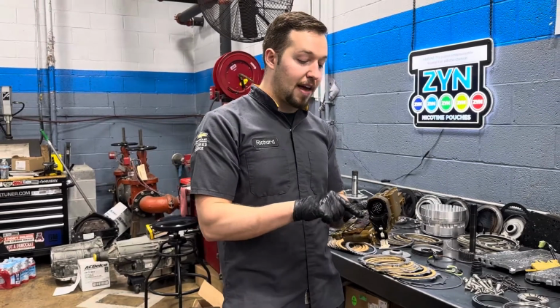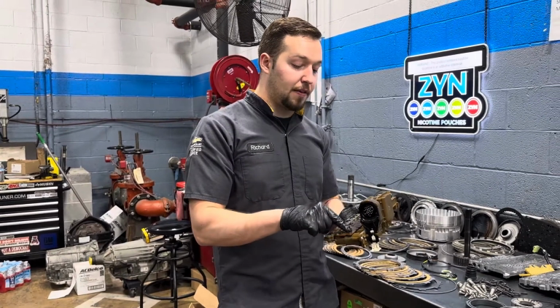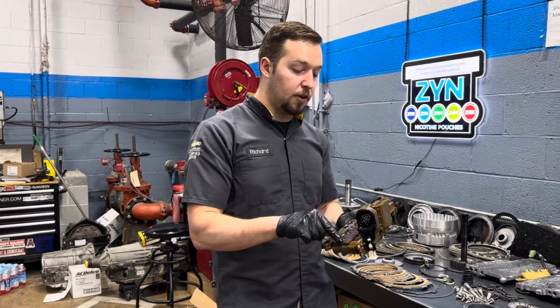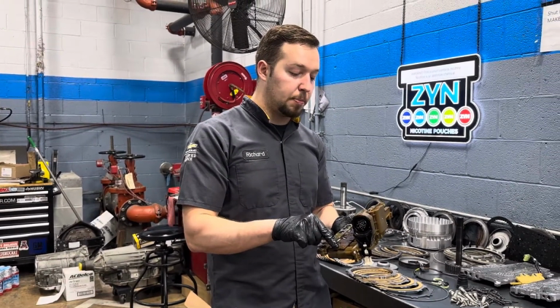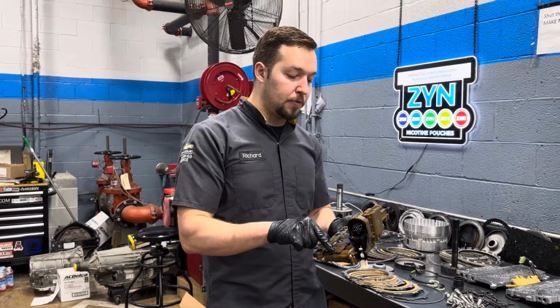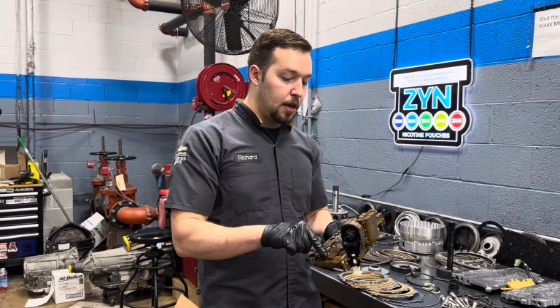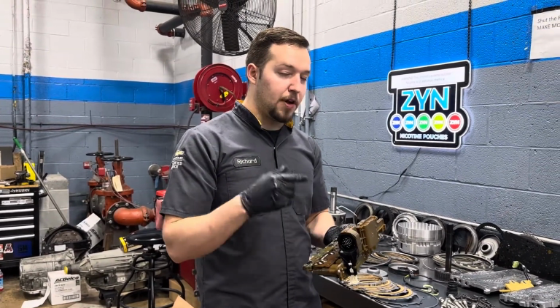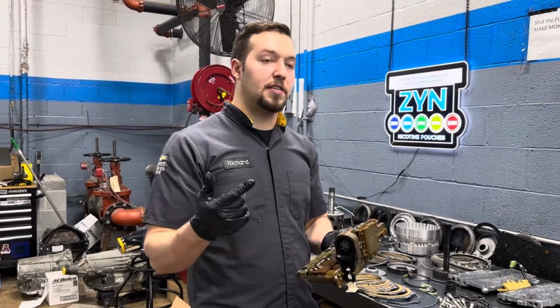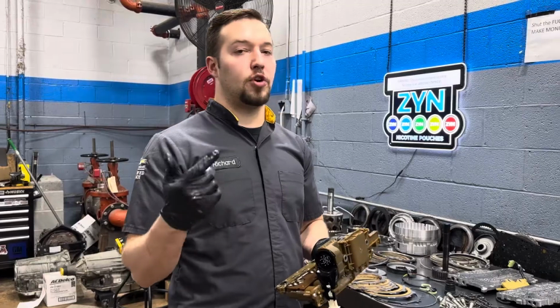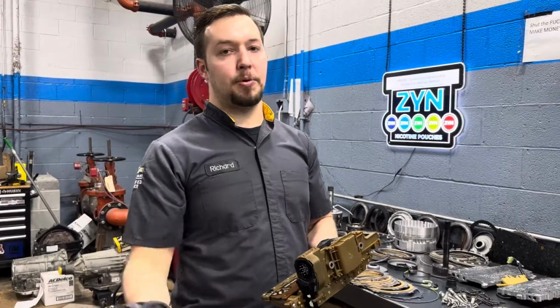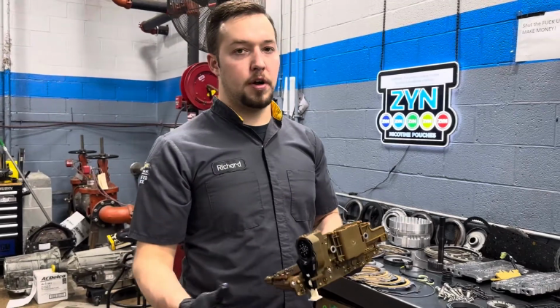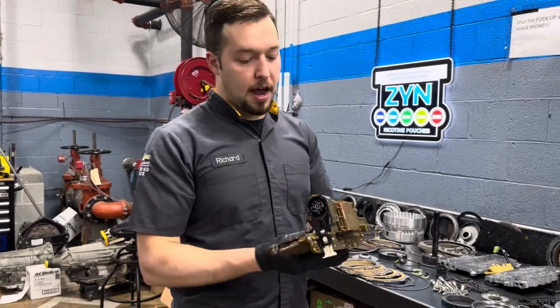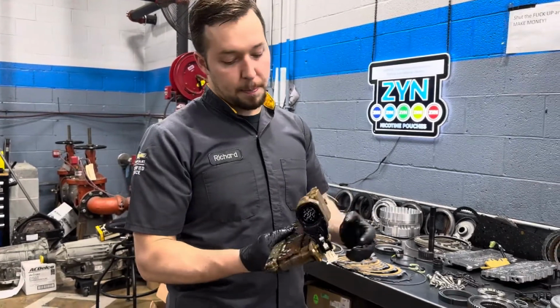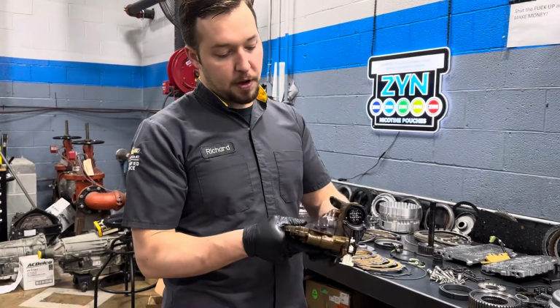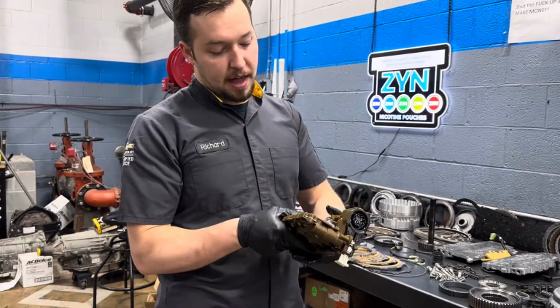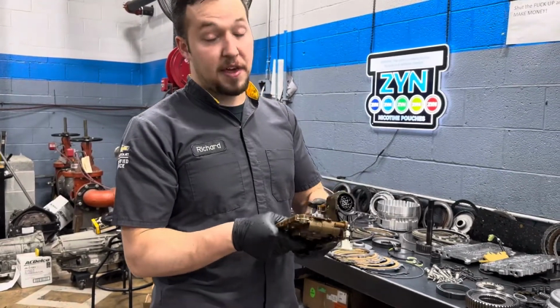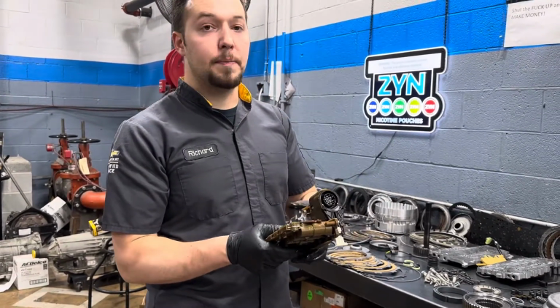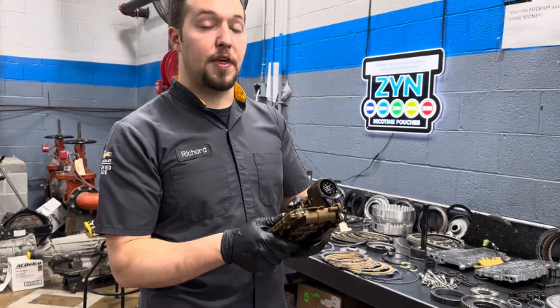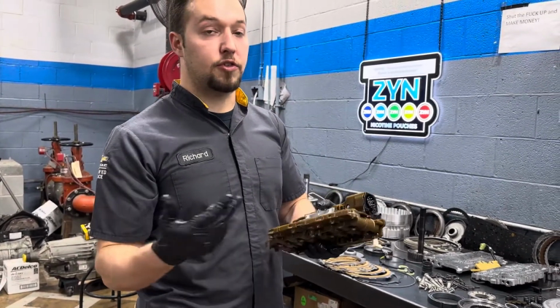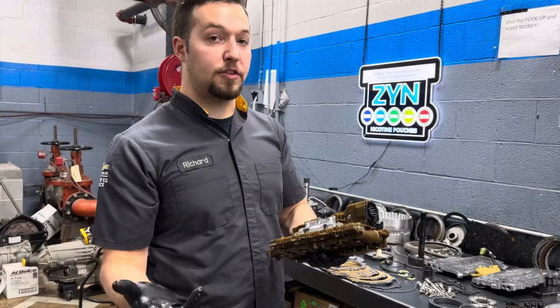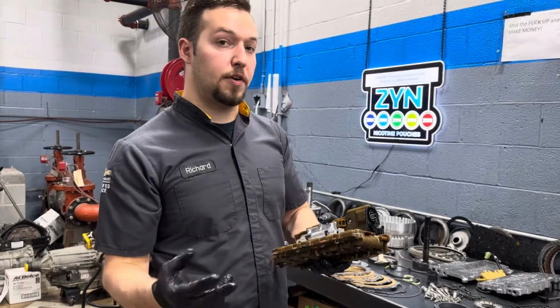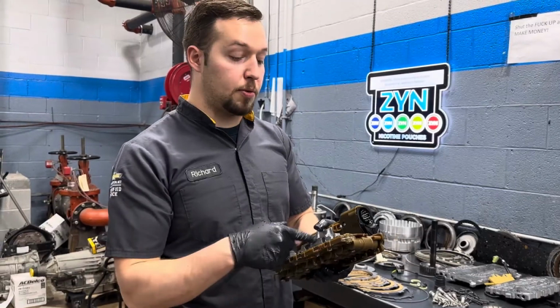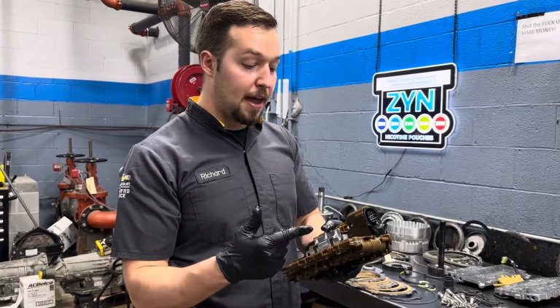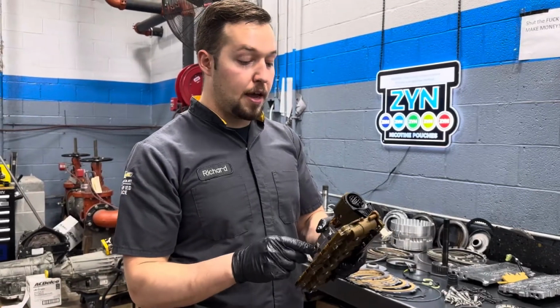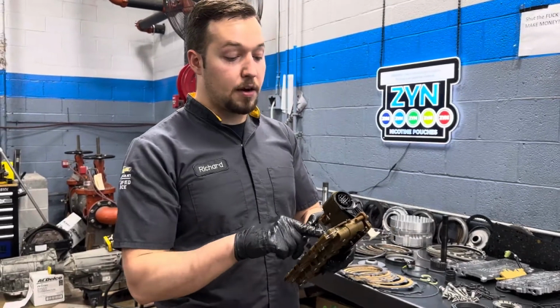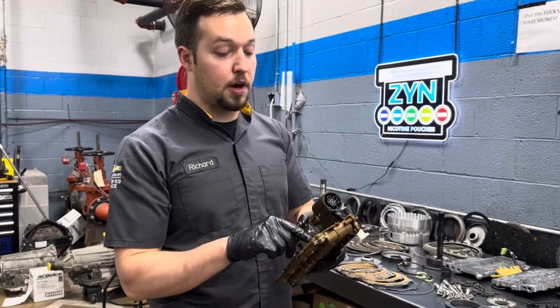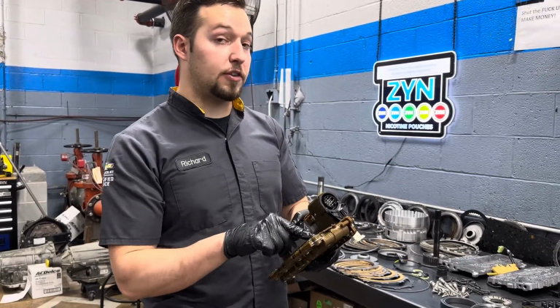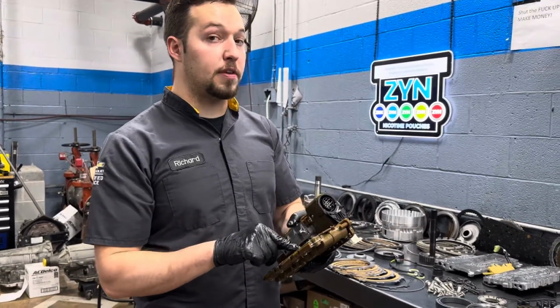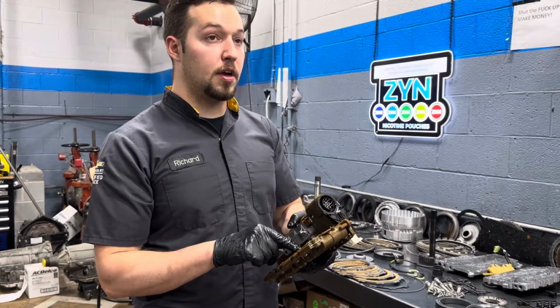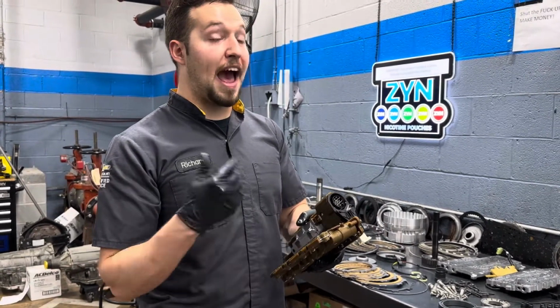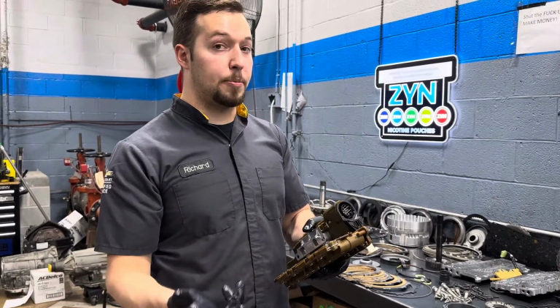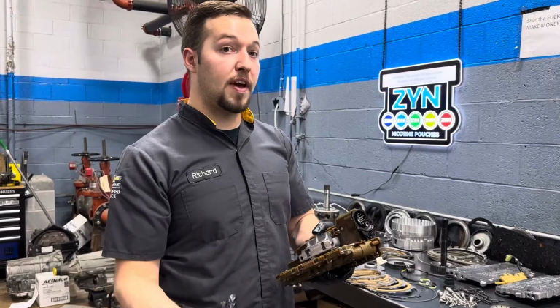If a failure only occurs at a certain temperature, it's really difficult to duplicate. People know this — with heat, cracks or failures like to expand, and heat also causes electrical components to act up or fail.